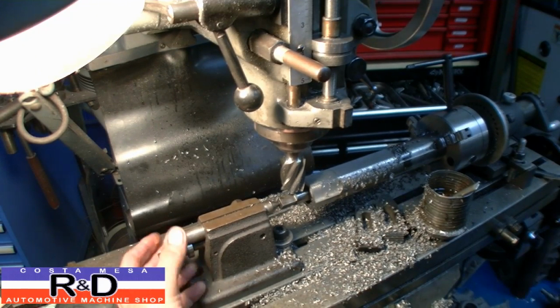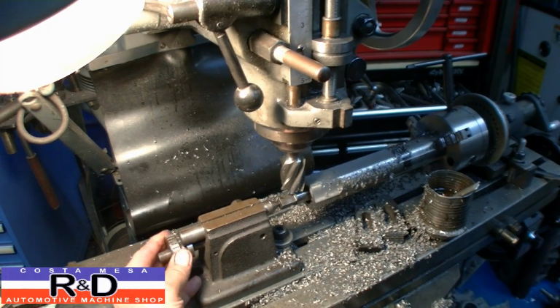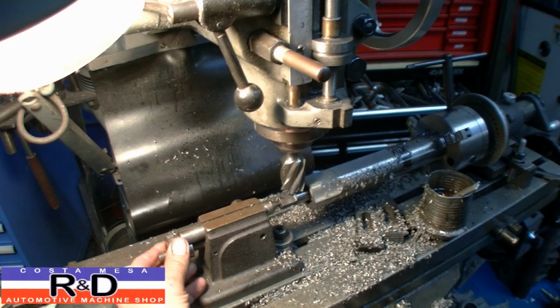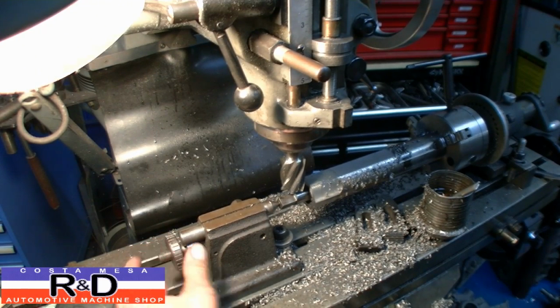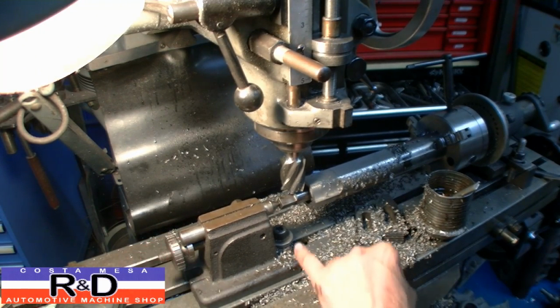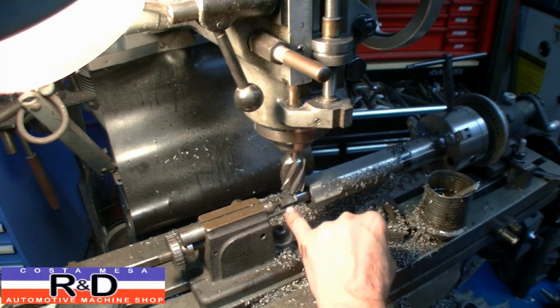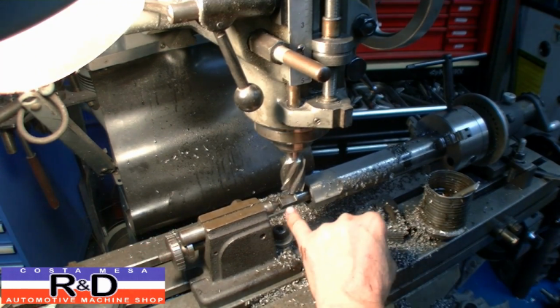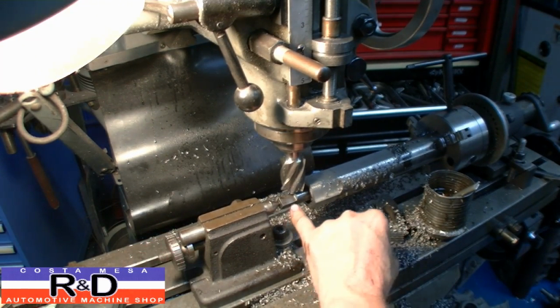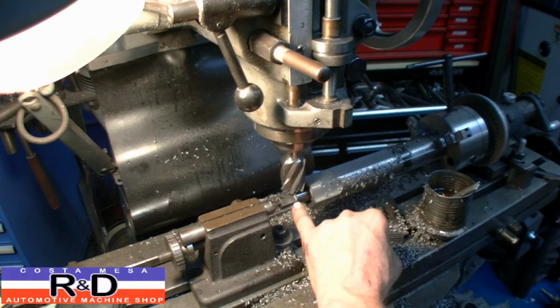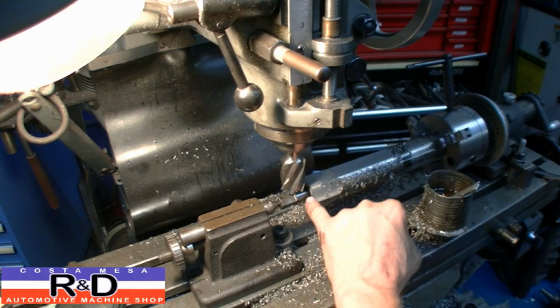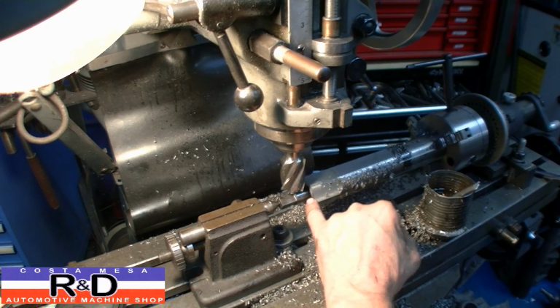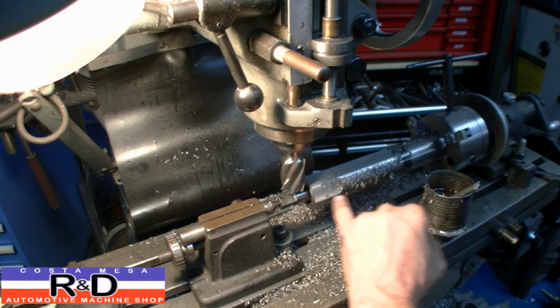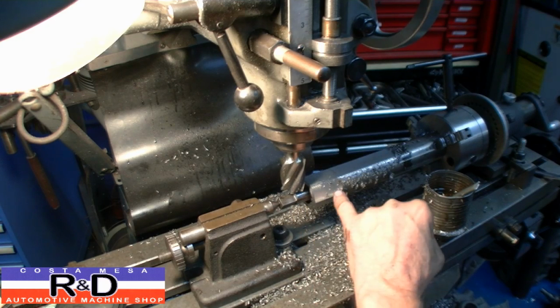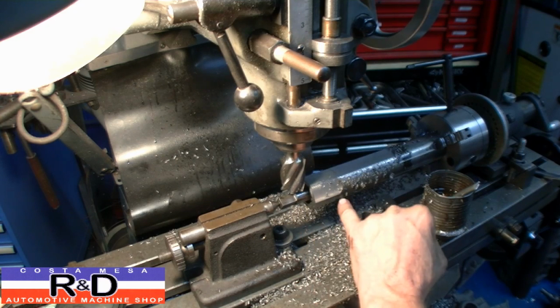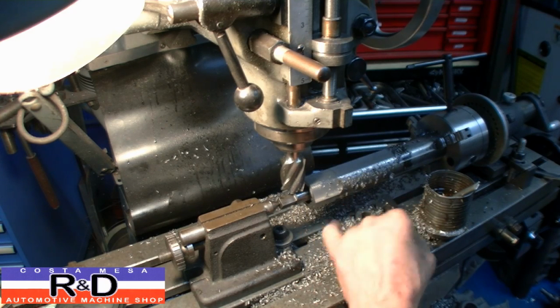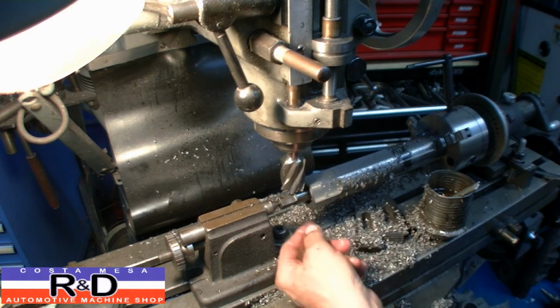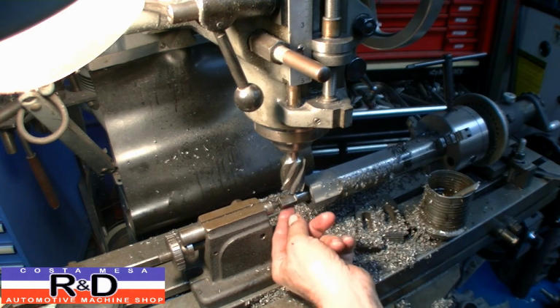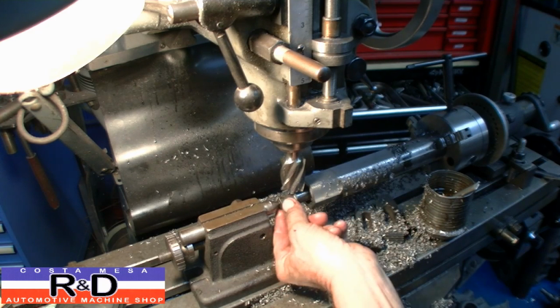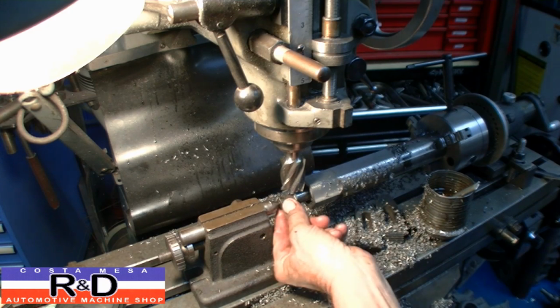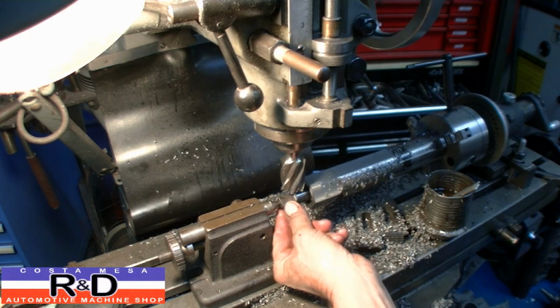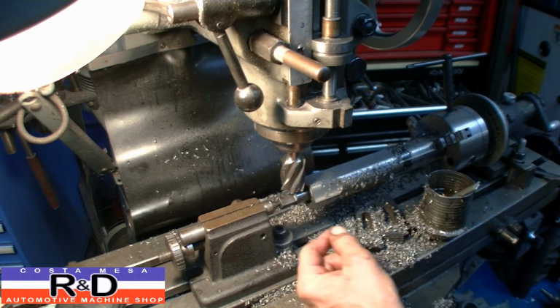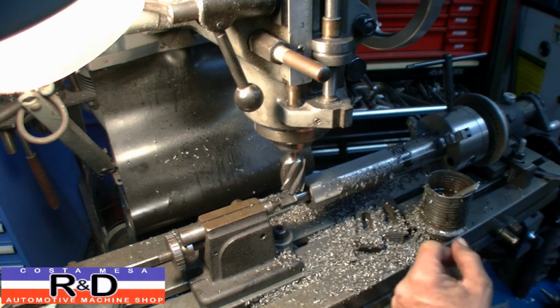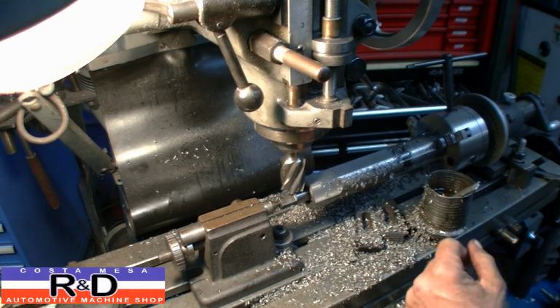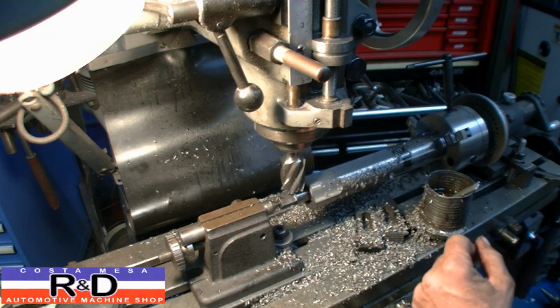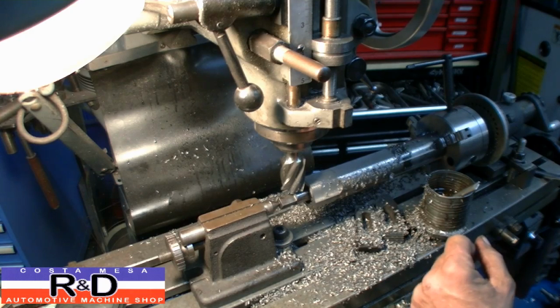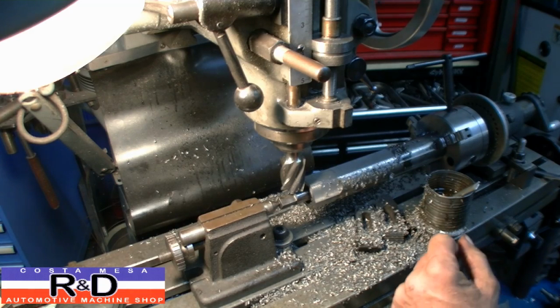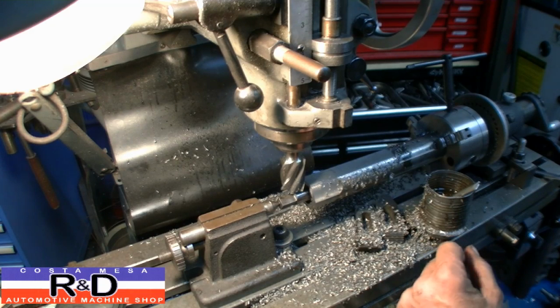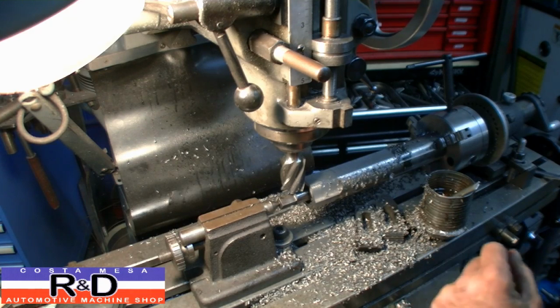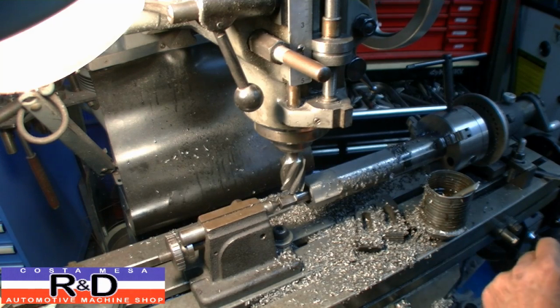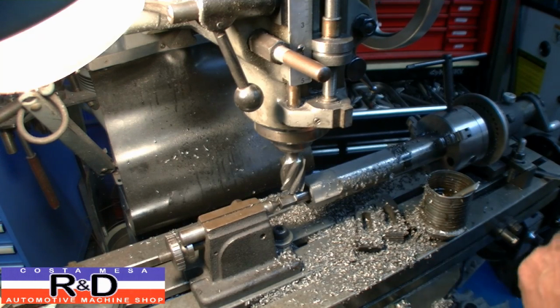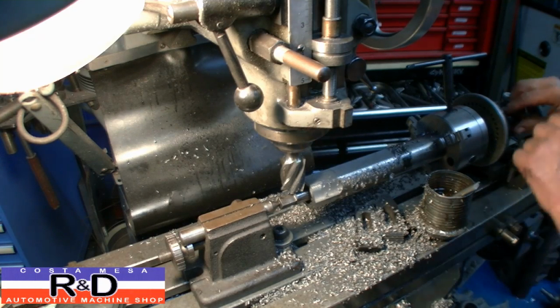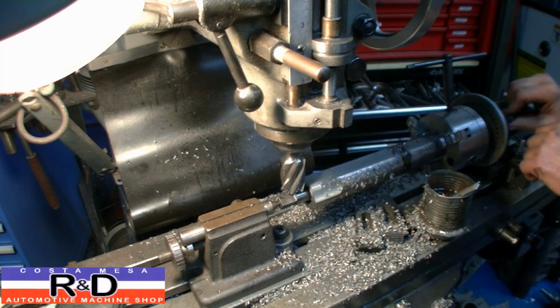Tailstock over here — if you take a look here, I put the tap in here to hold this, and that gives me an instant center. I thought that was kind of a clever idea.